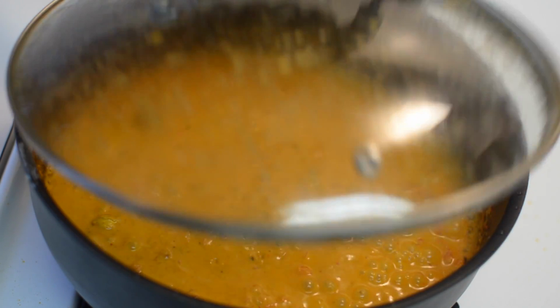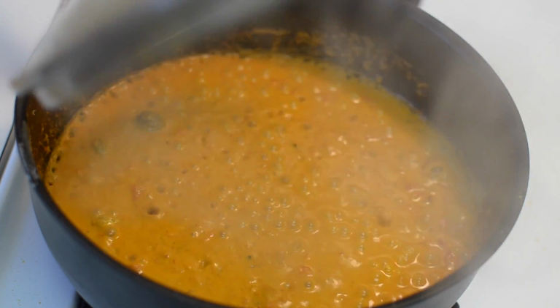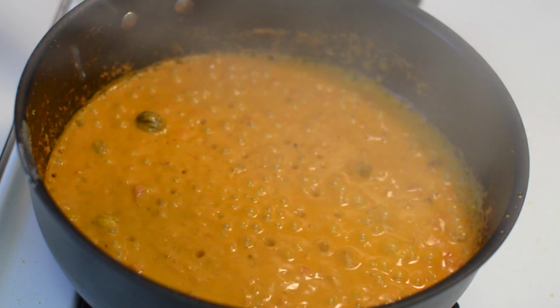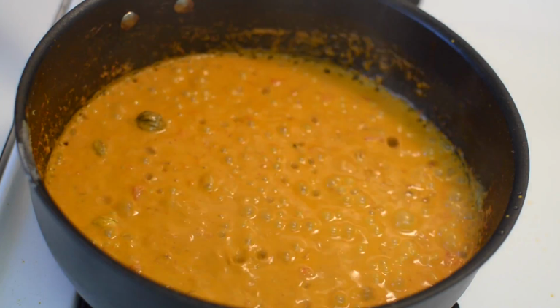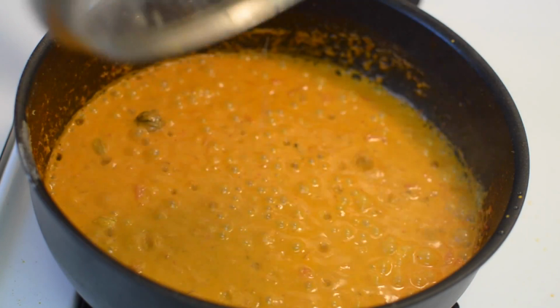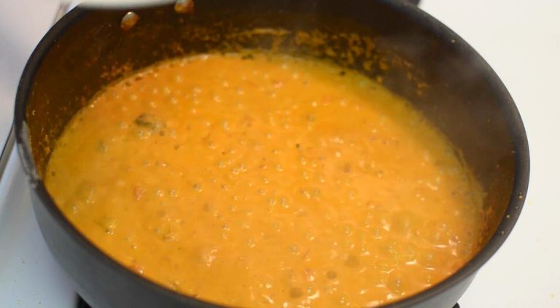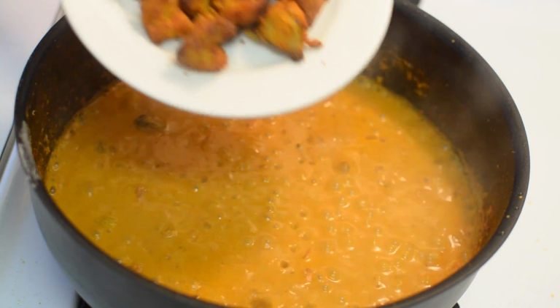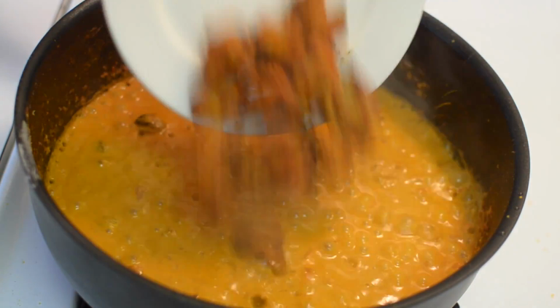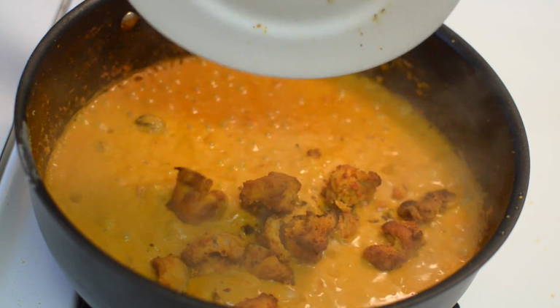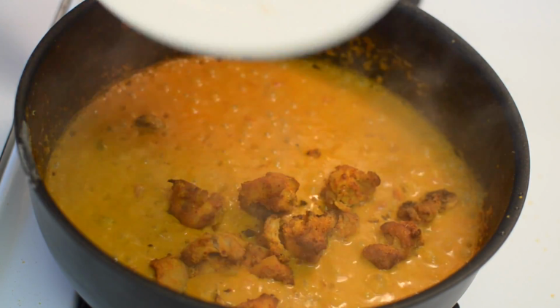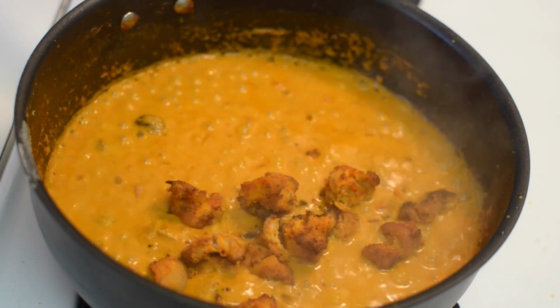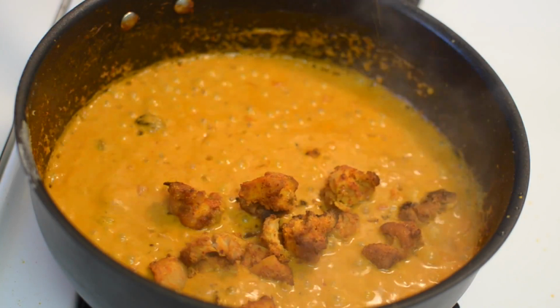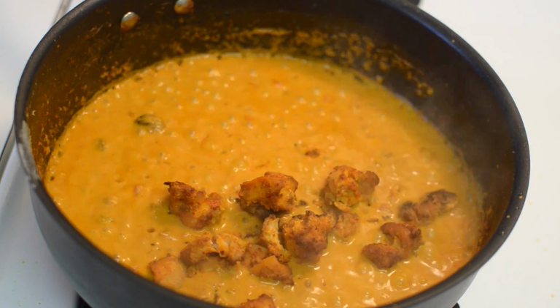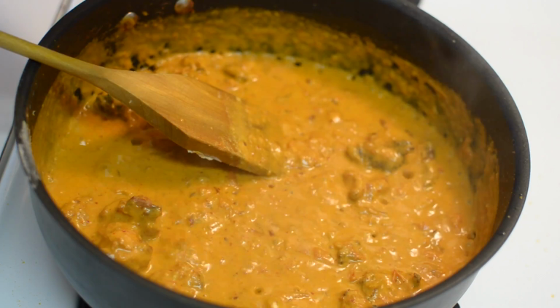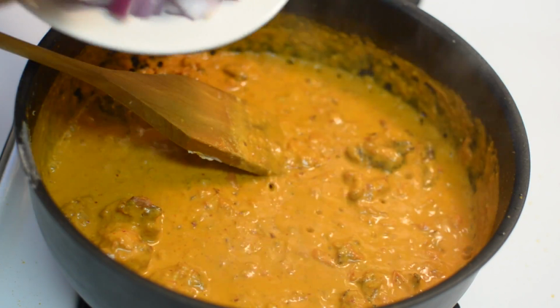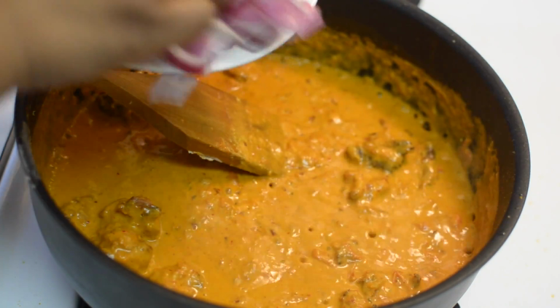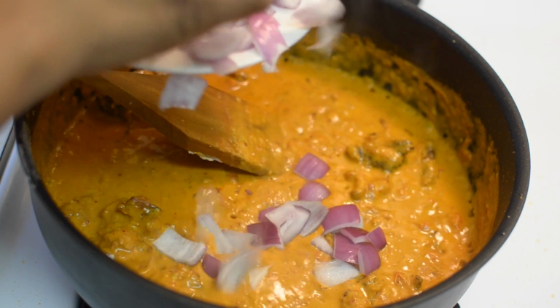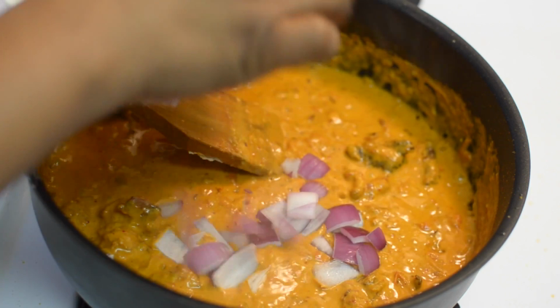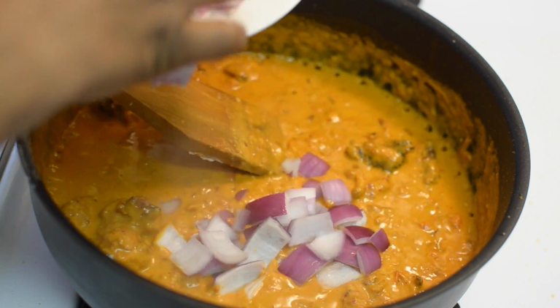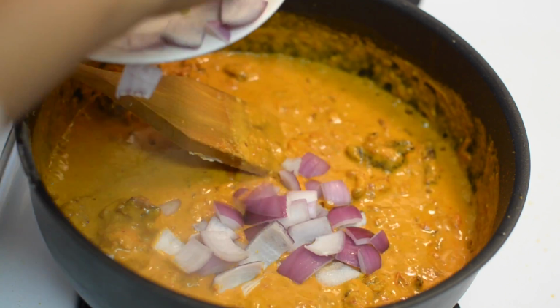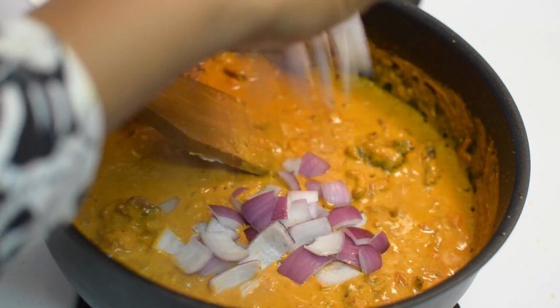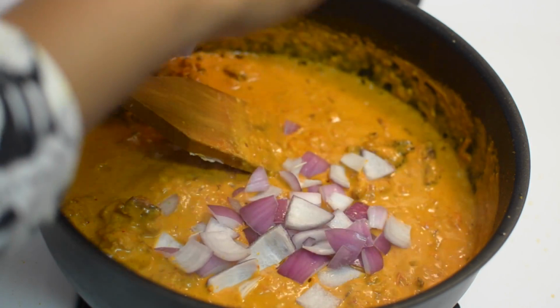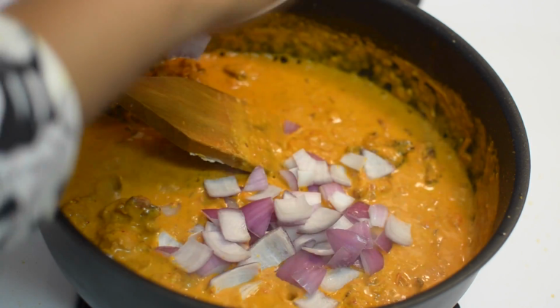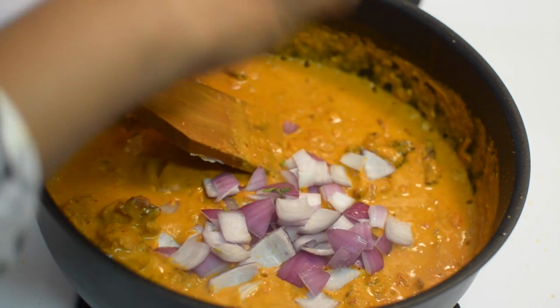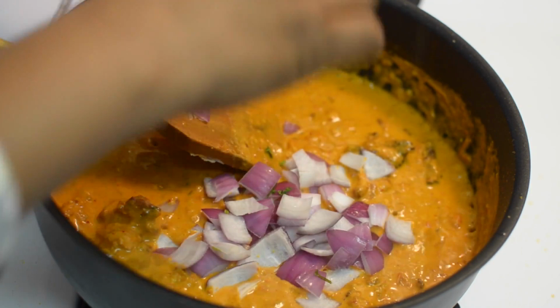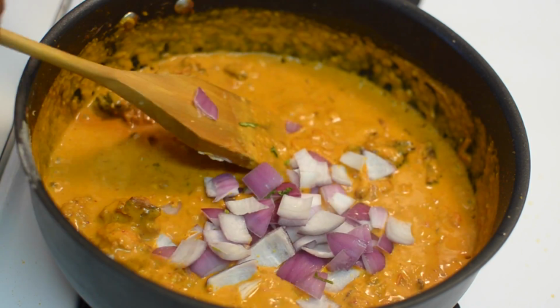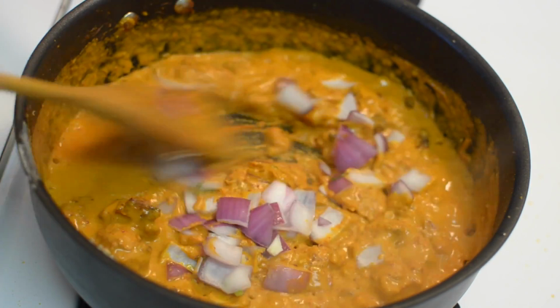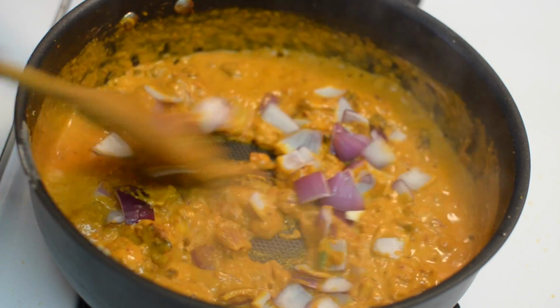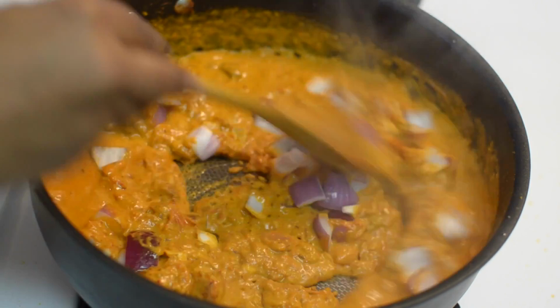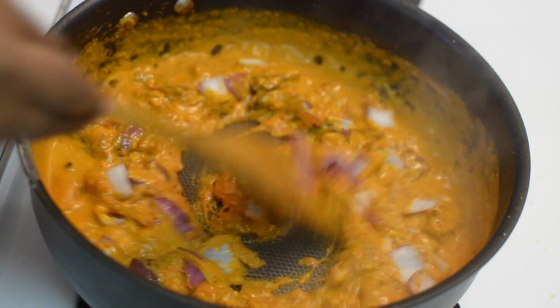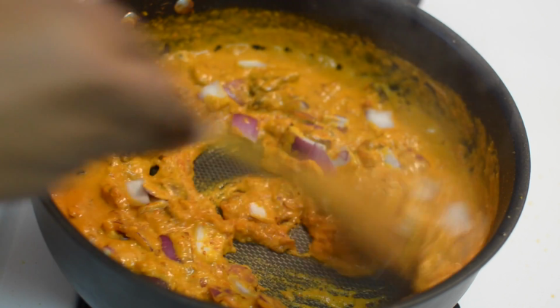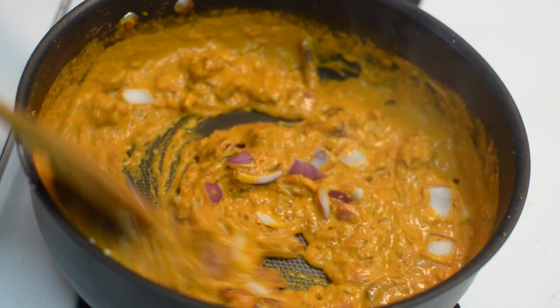Now add the chicken tikka and diced onion. Give it a good mix and switch off the flame. If you want to know how I made the chicken tikka, I have added the link below in the description box.